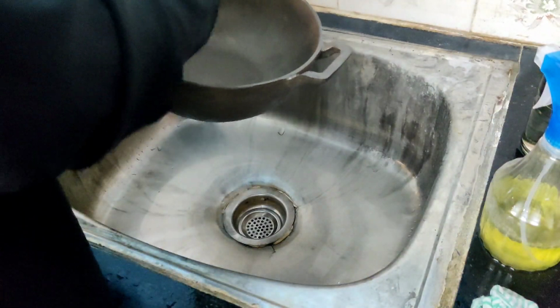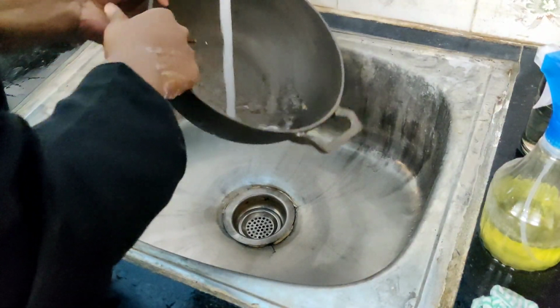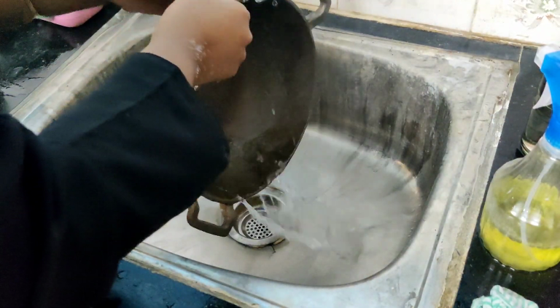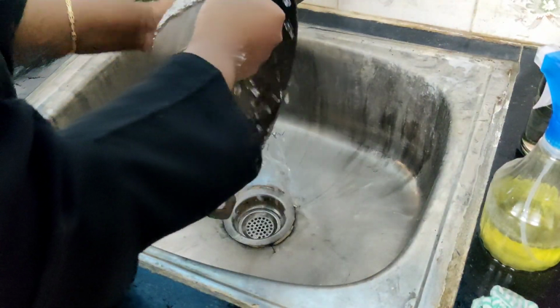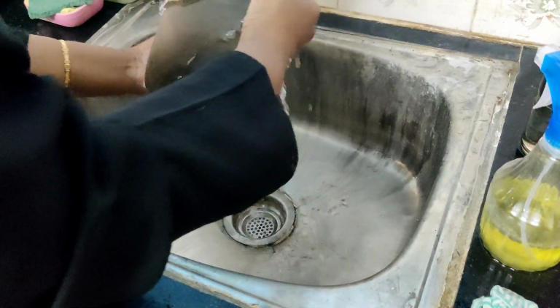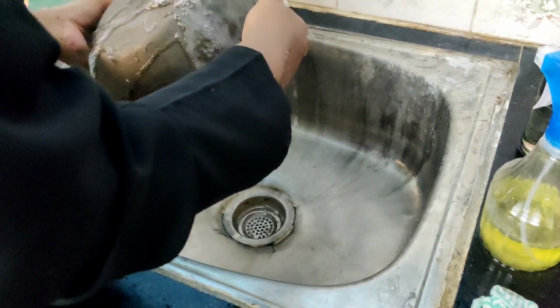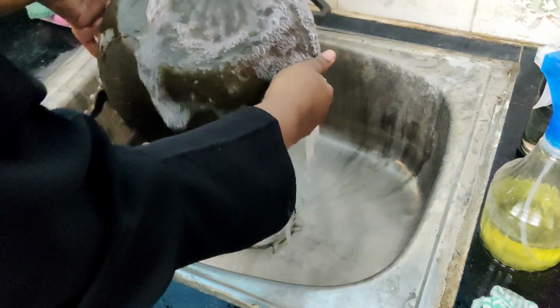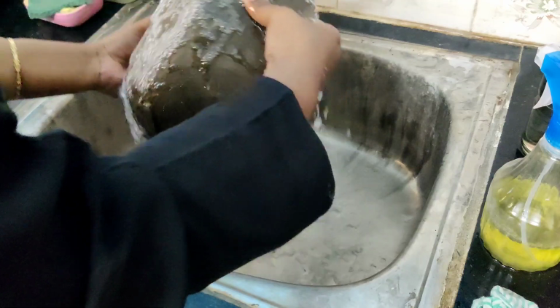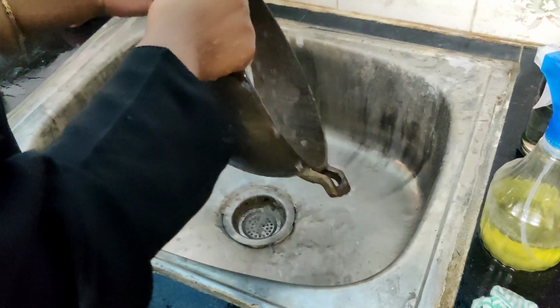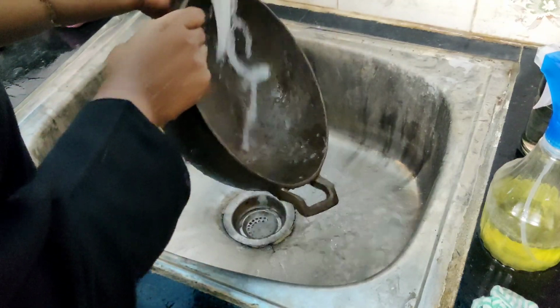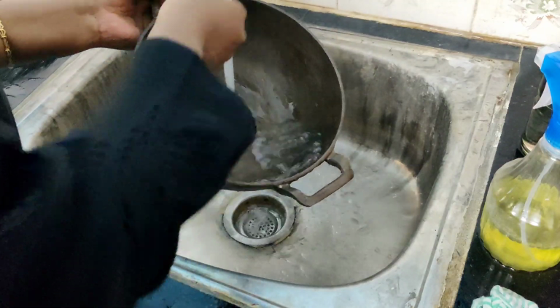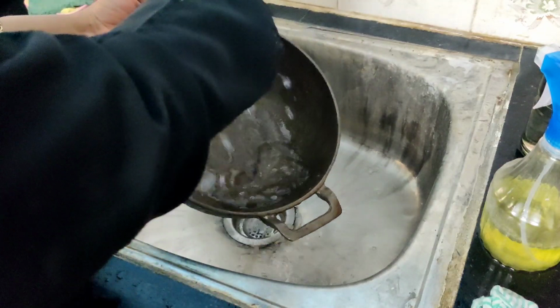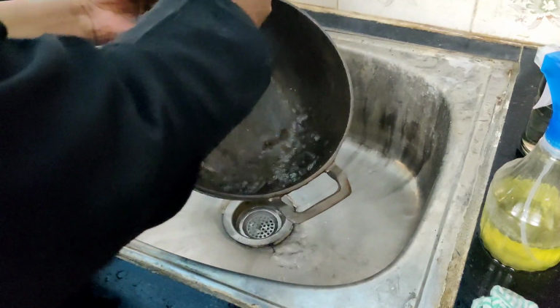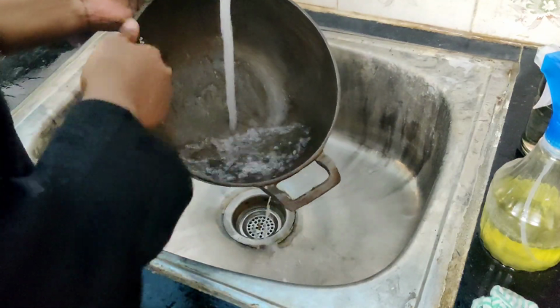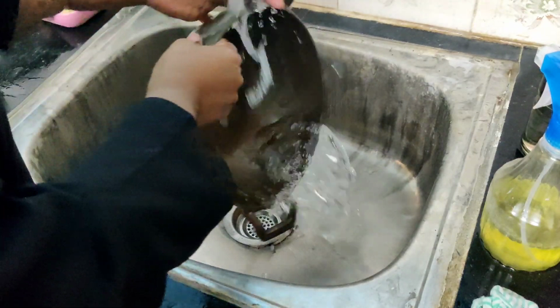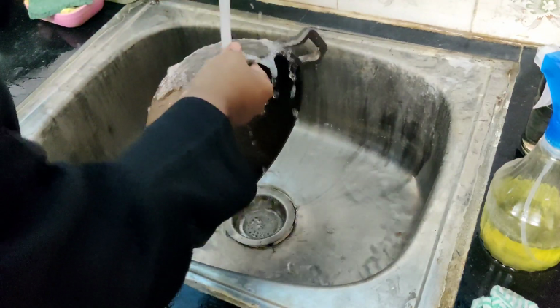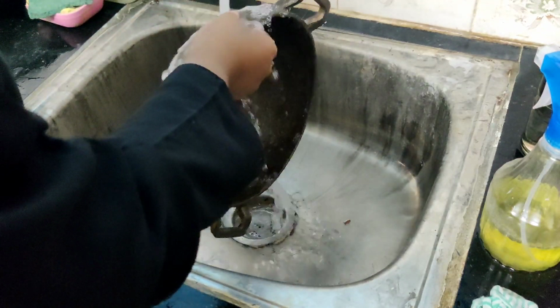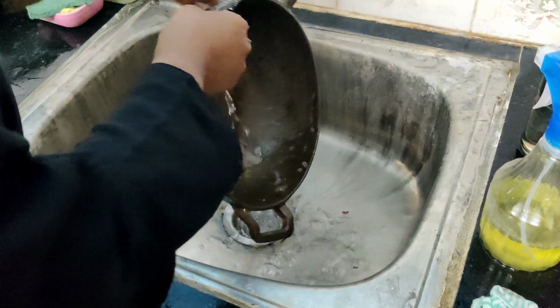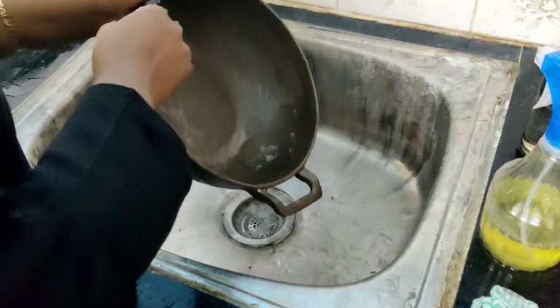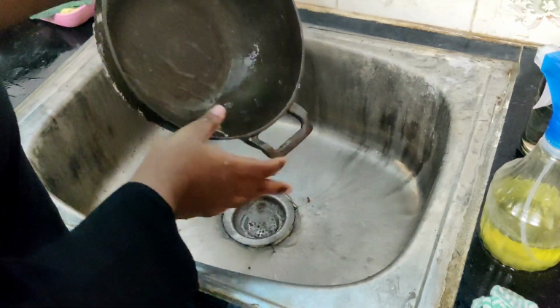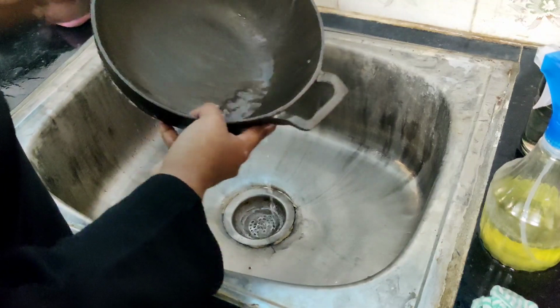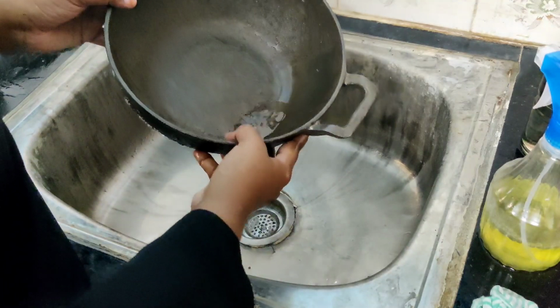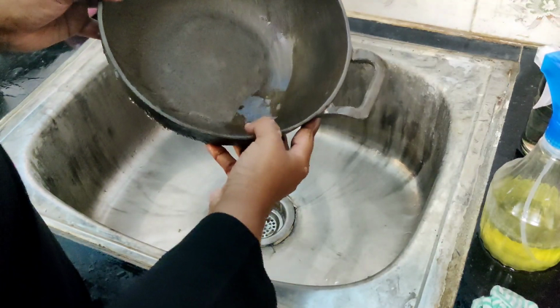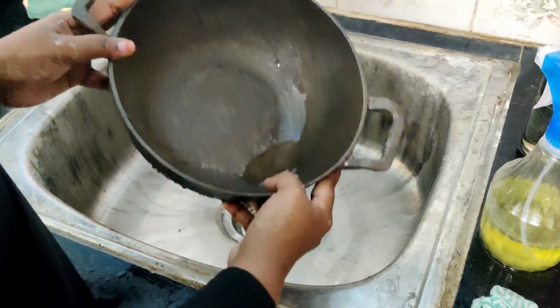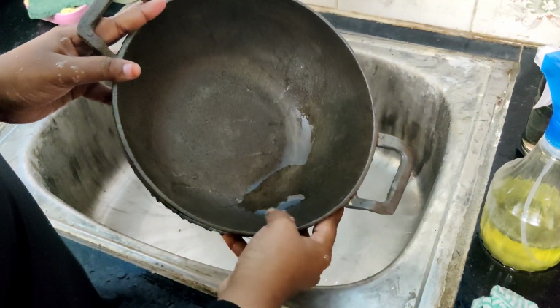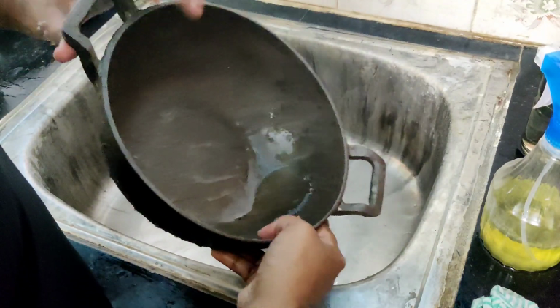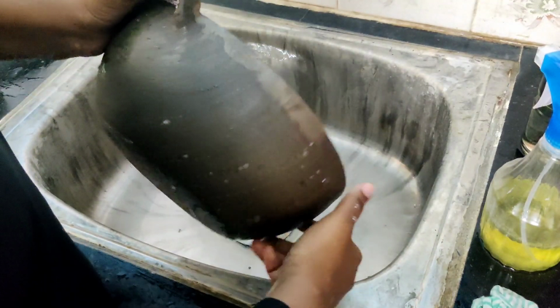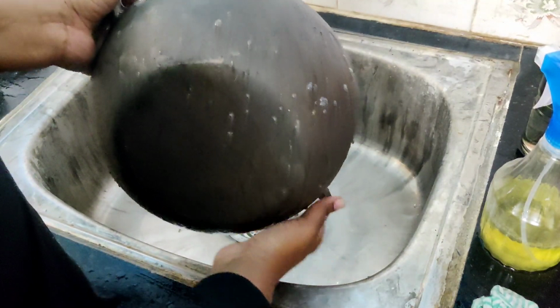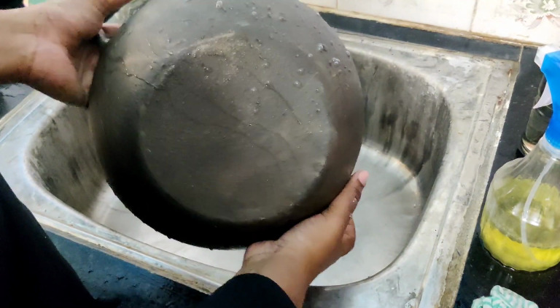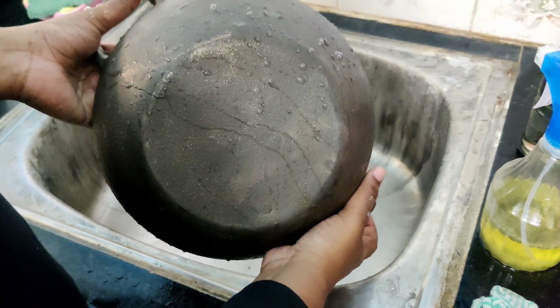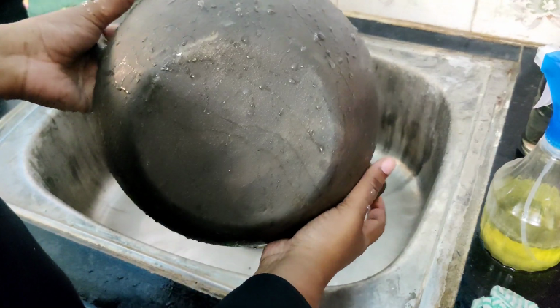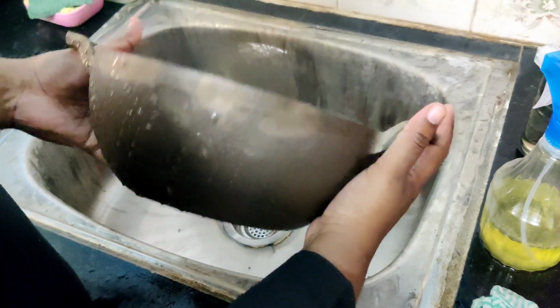We are not going to eat it. We are going to do something for 3 days. Once we have to use it with a scrub. After, you have to use it as a cast iron cookware.